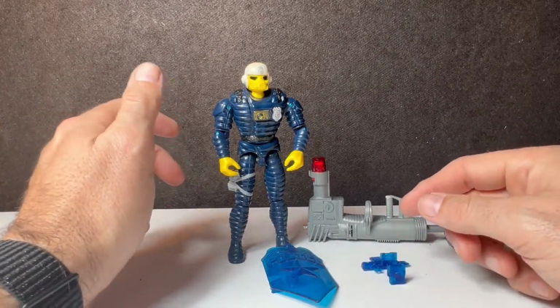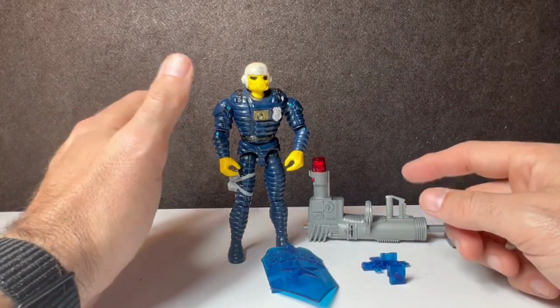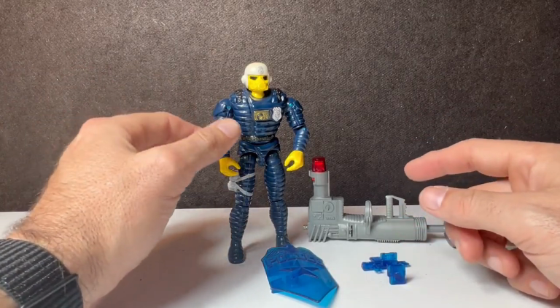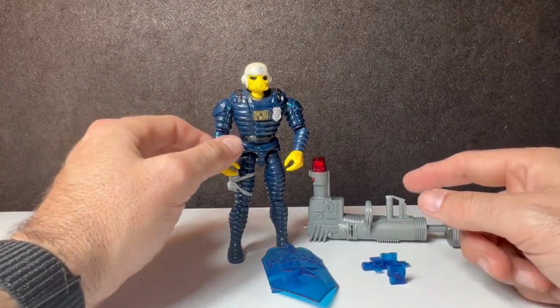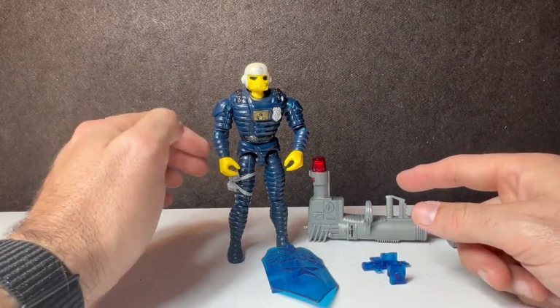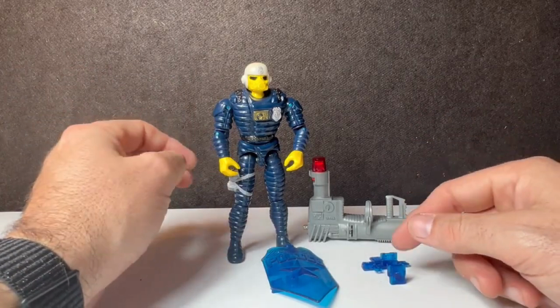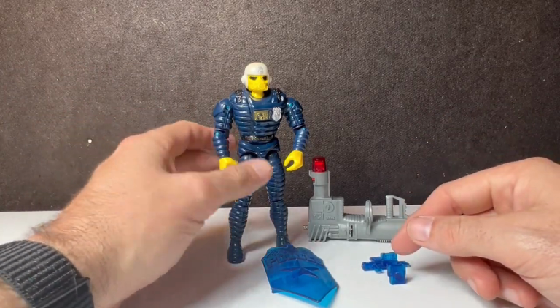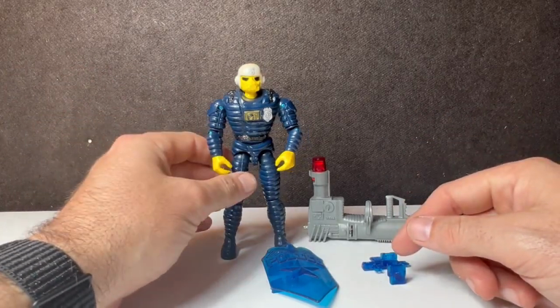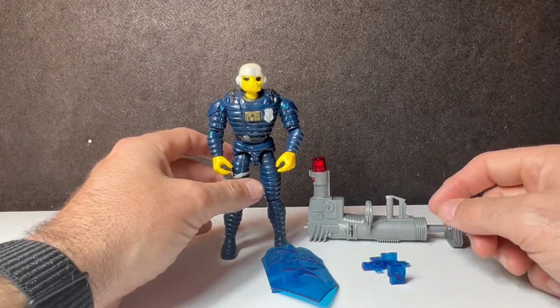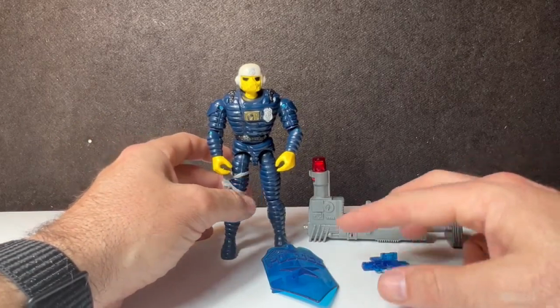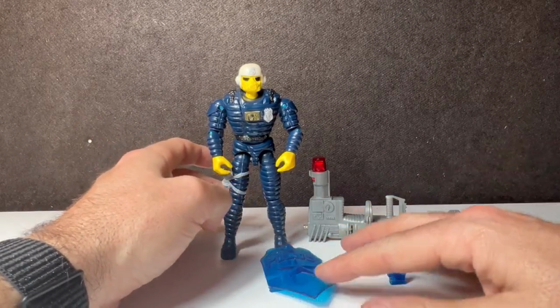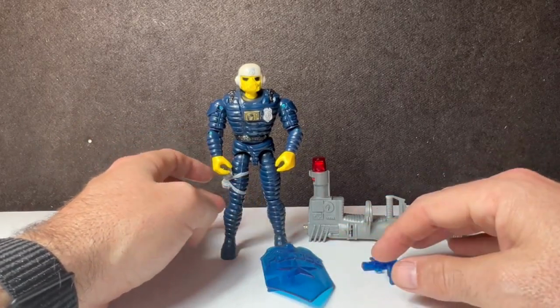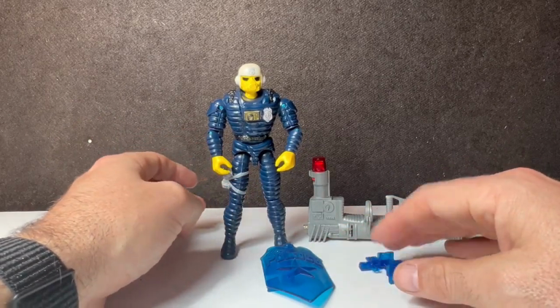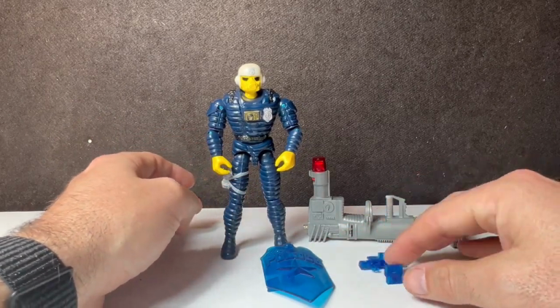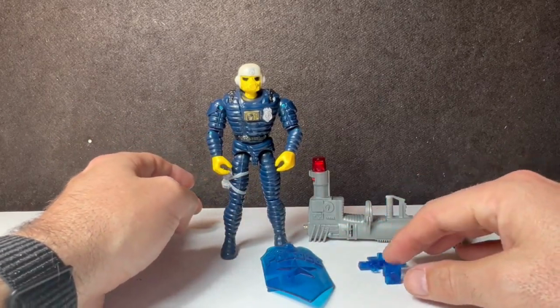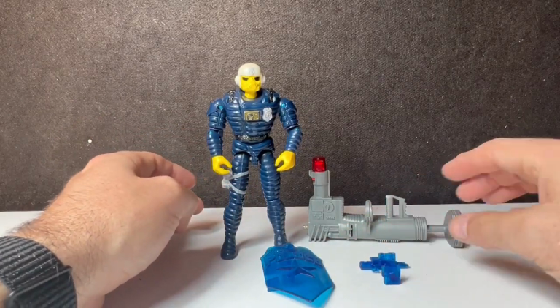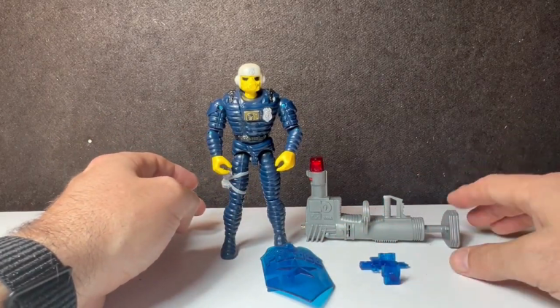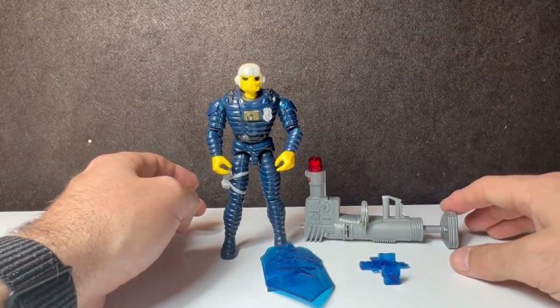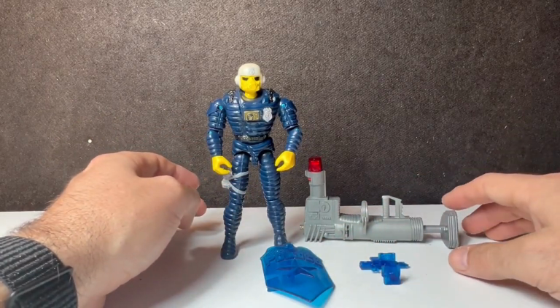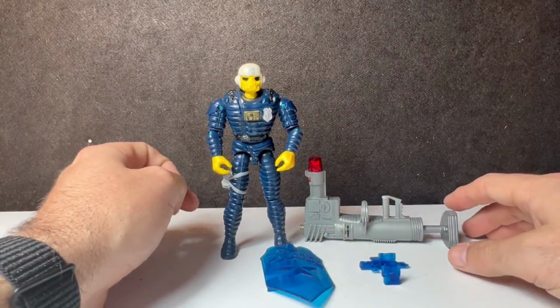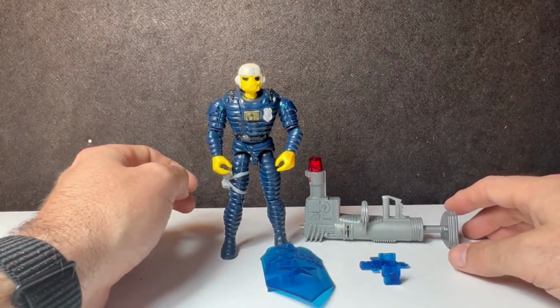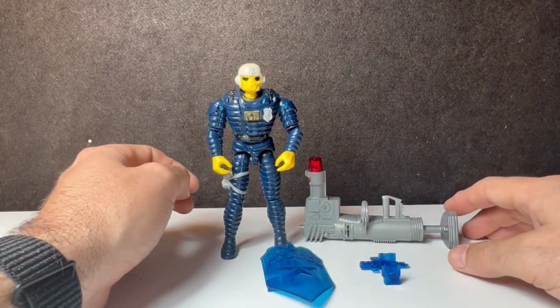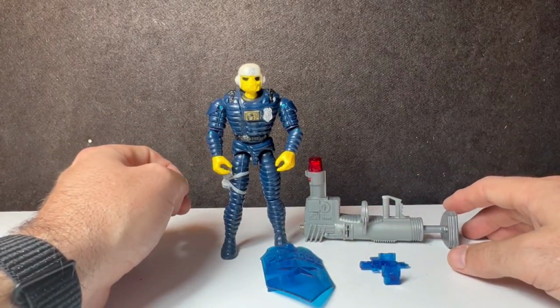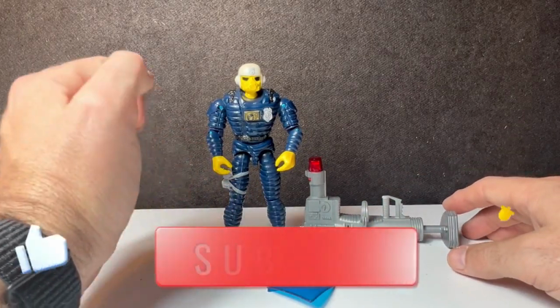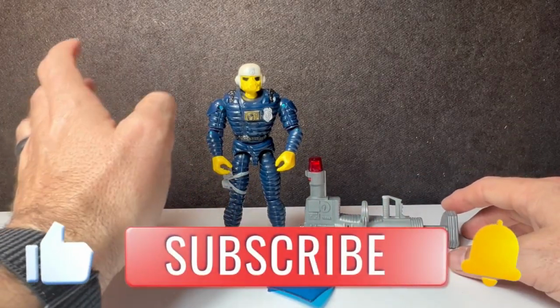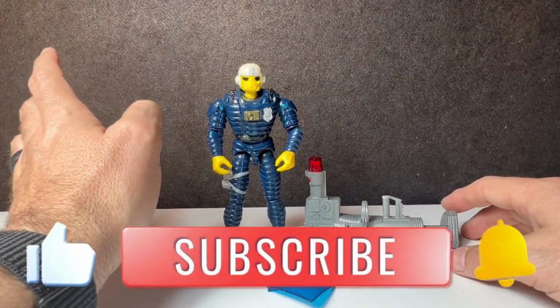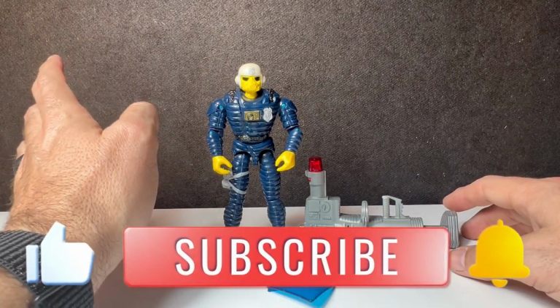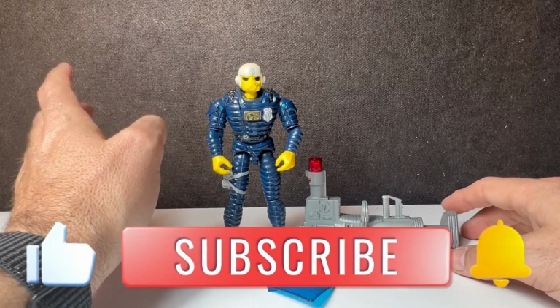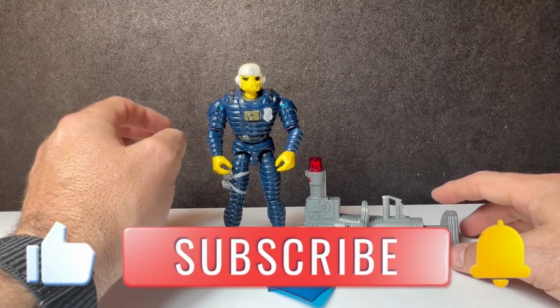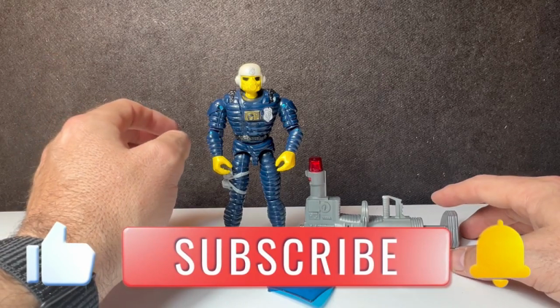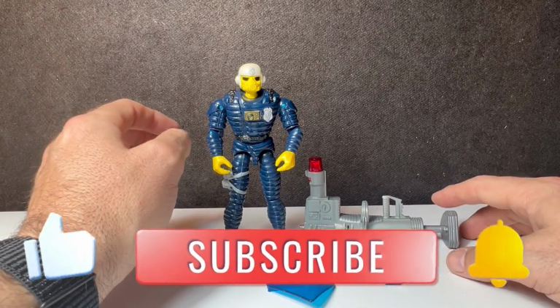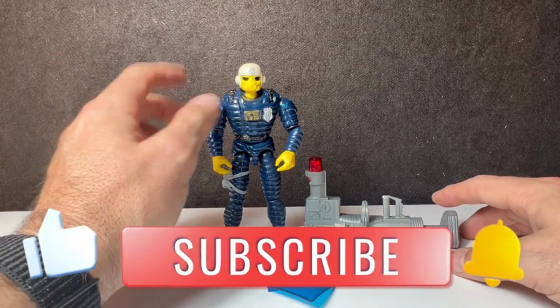This is a complete action figure. This is one of the toys that I never understood — never, ever, ever.